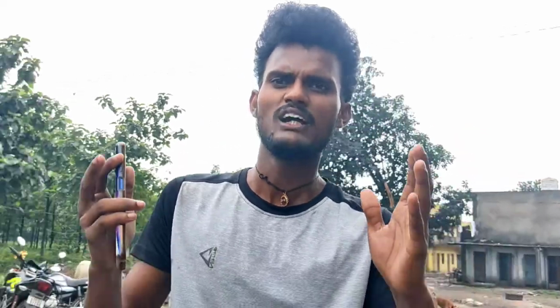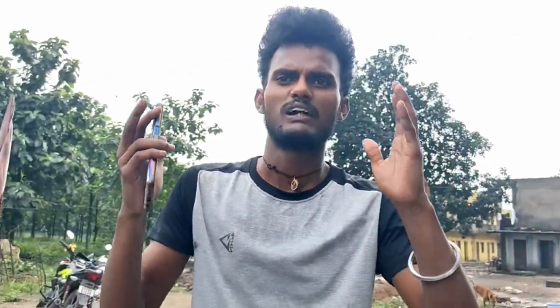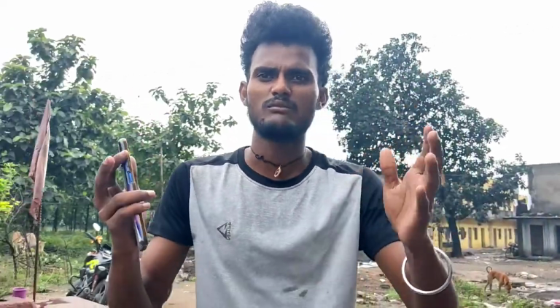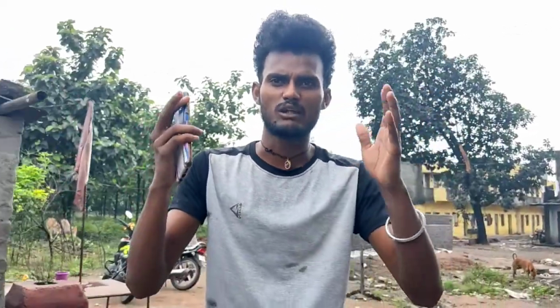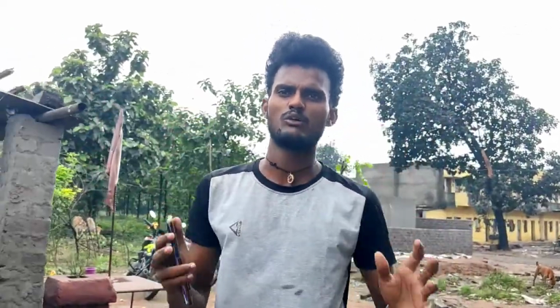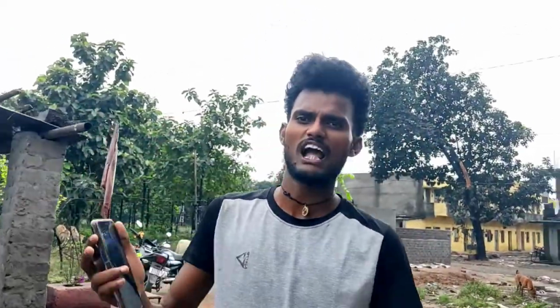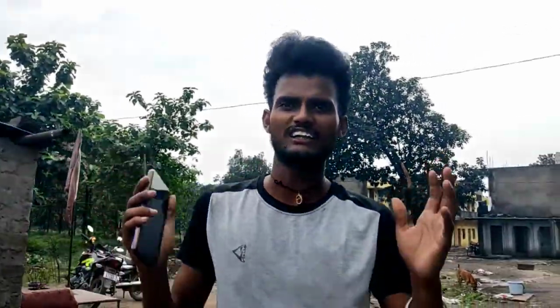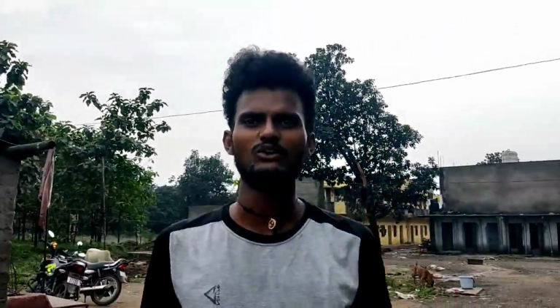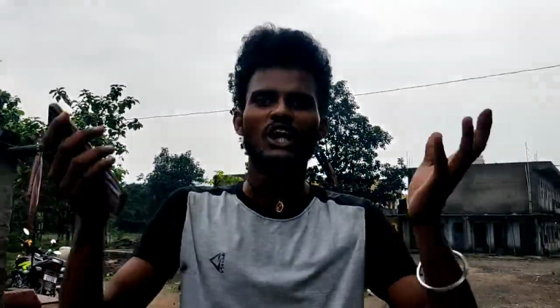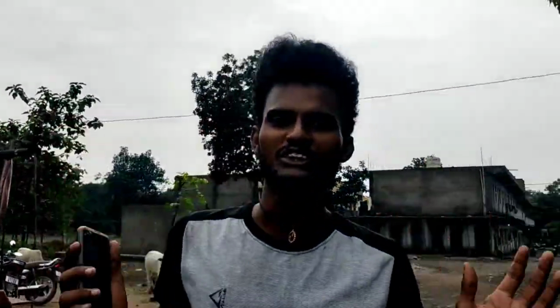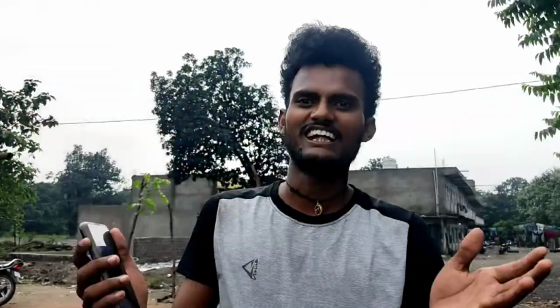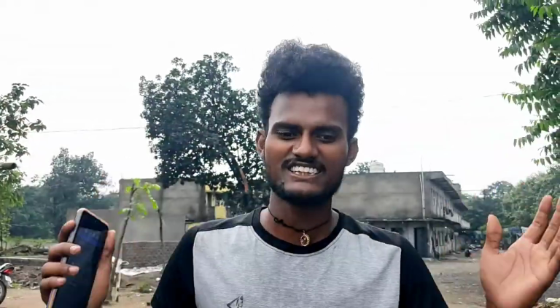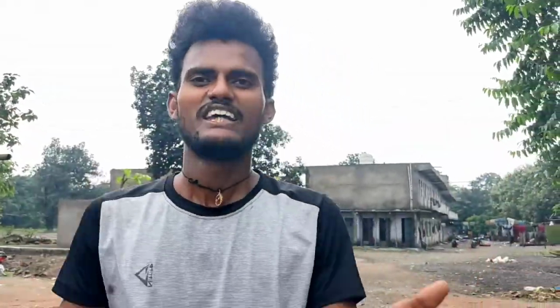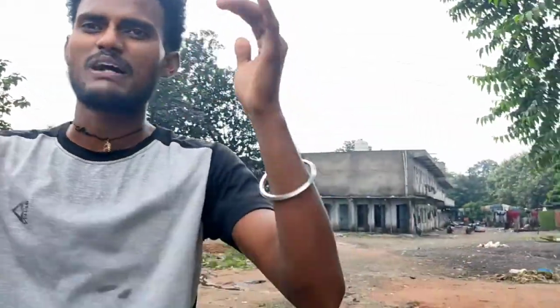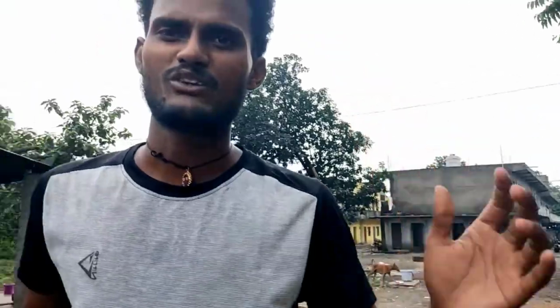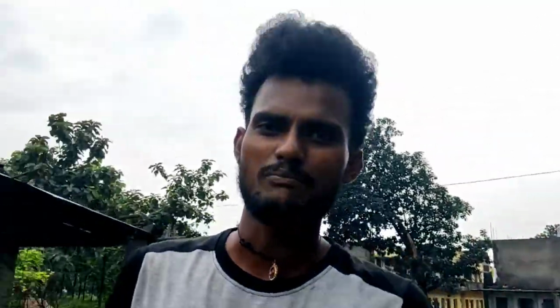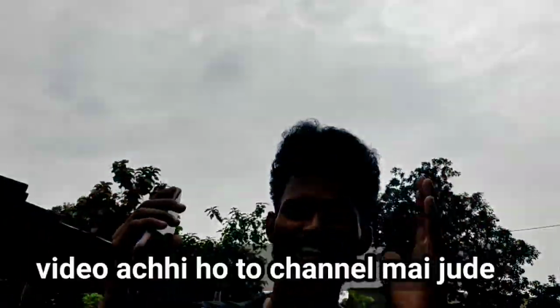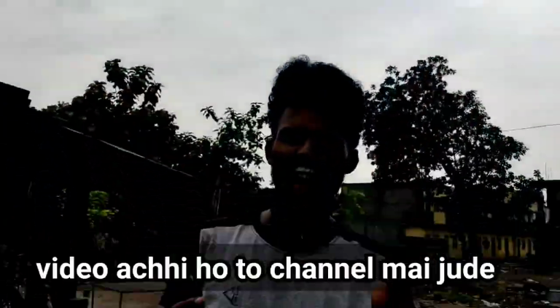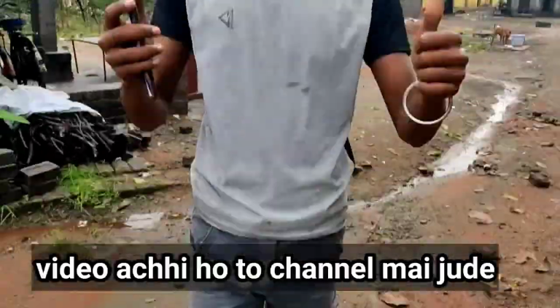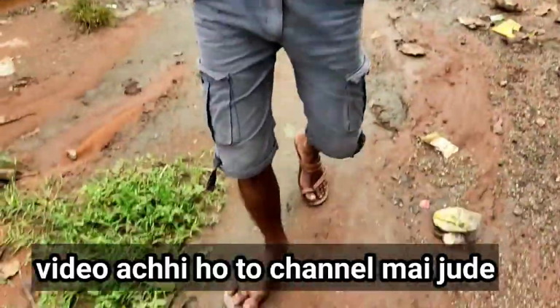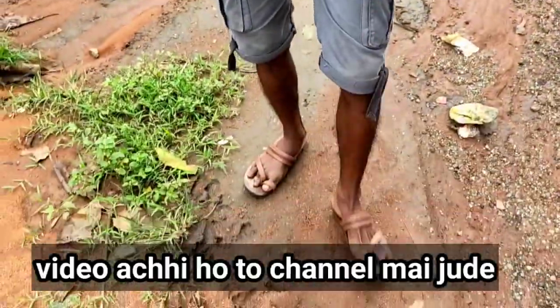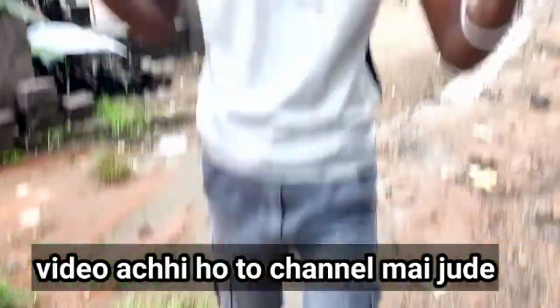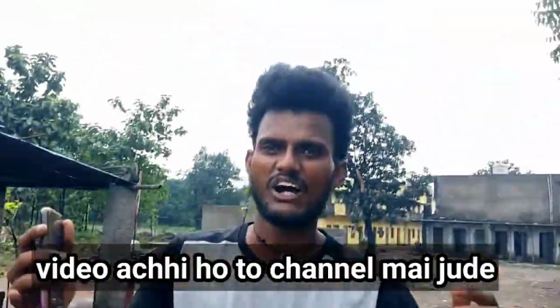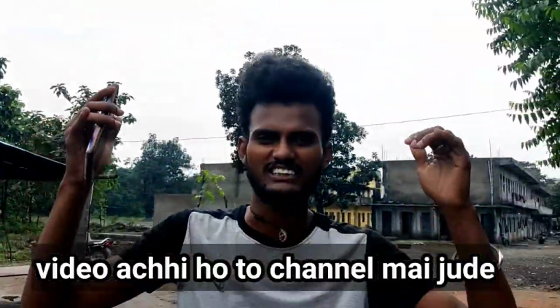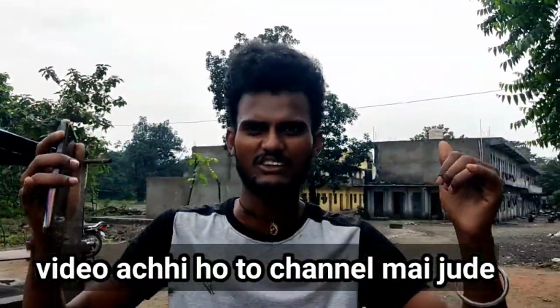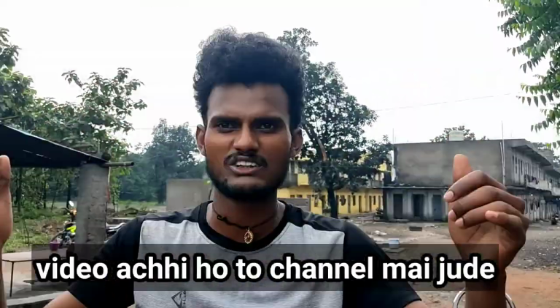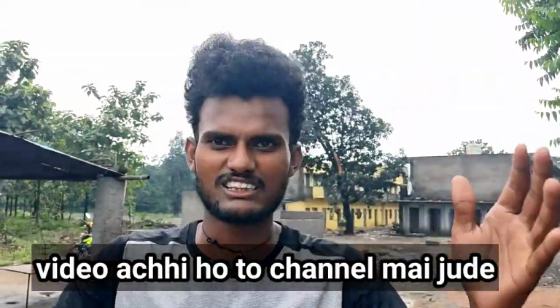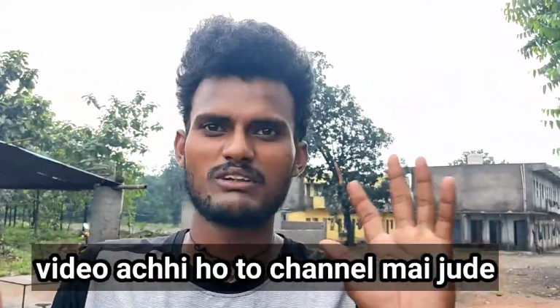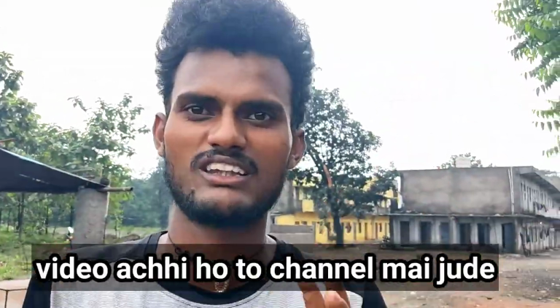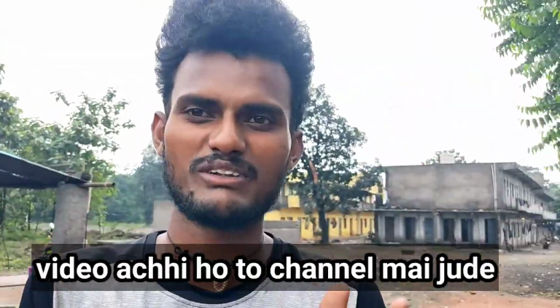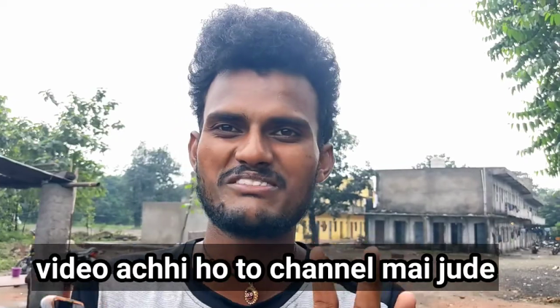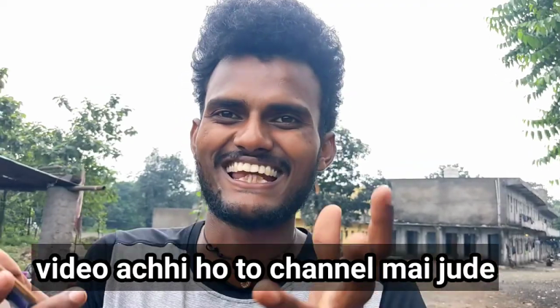So guys, that's it for this video. Please like and subscribe to our channel.